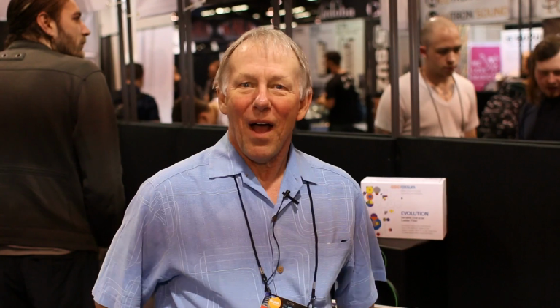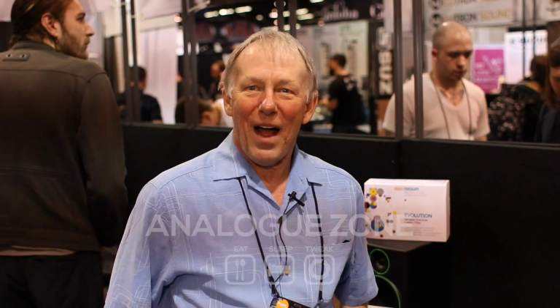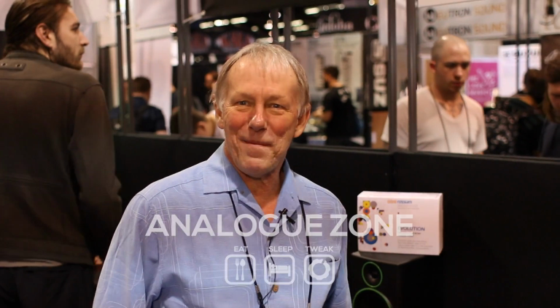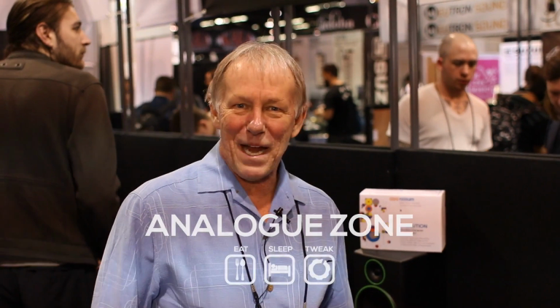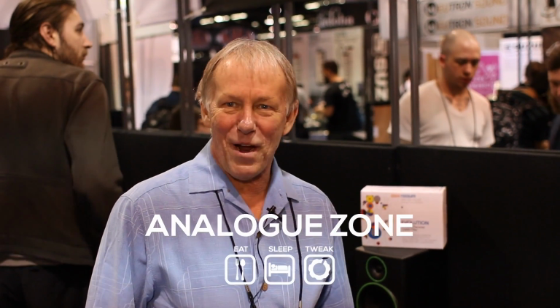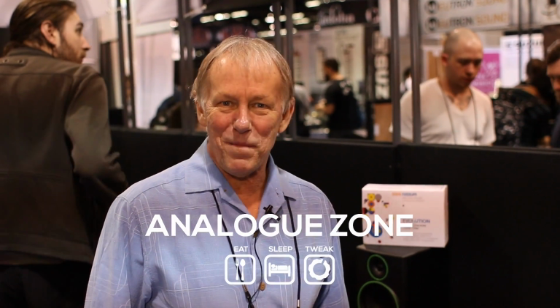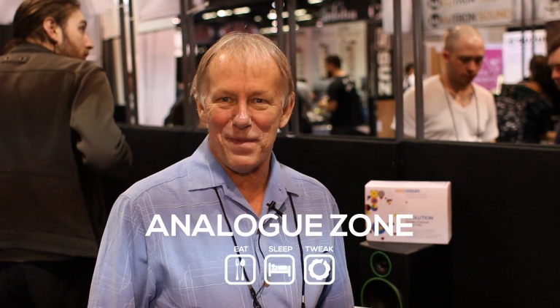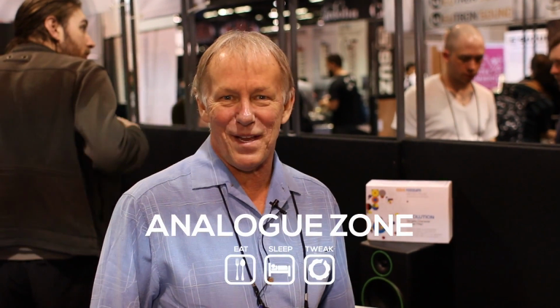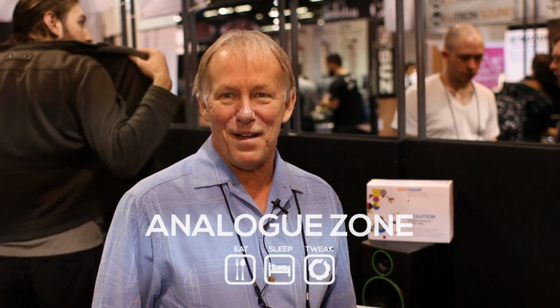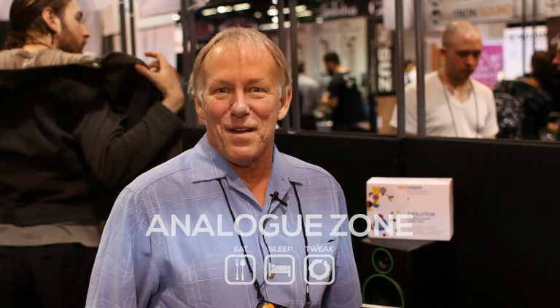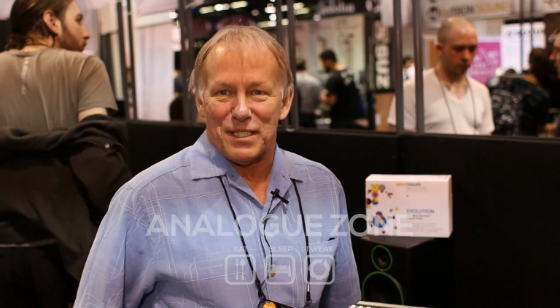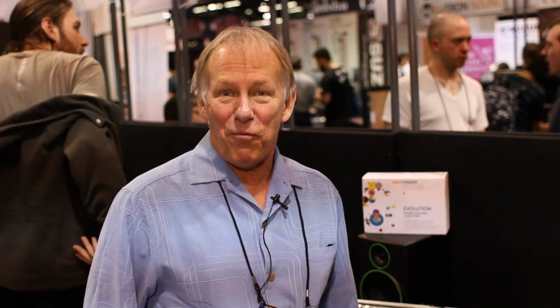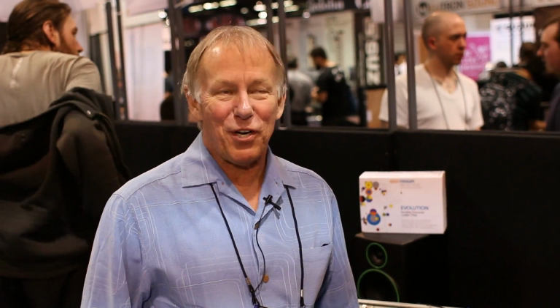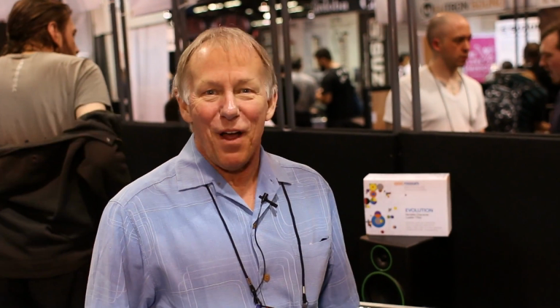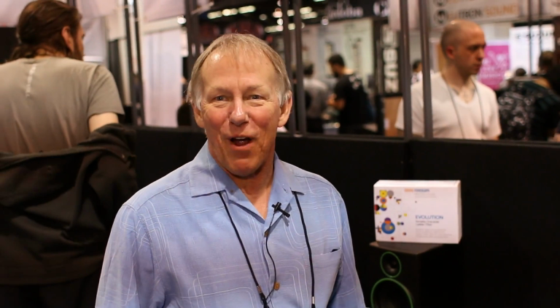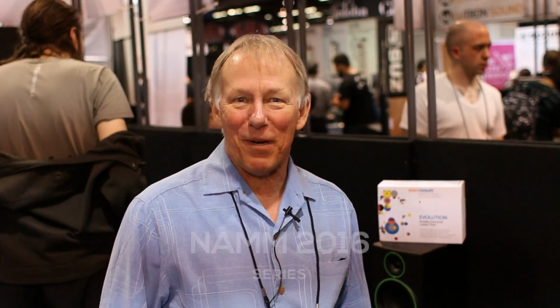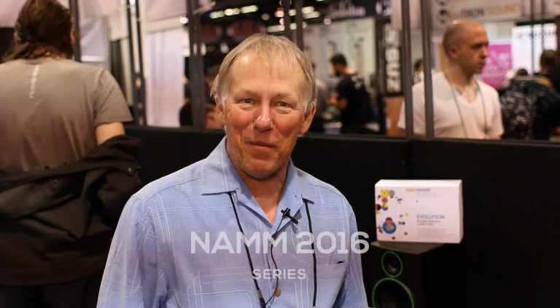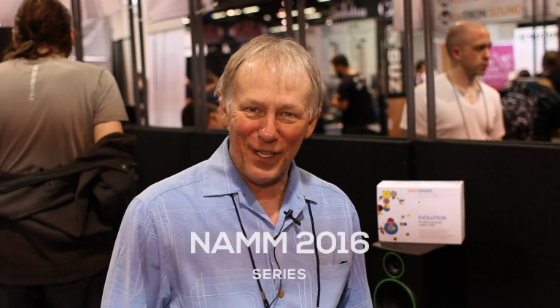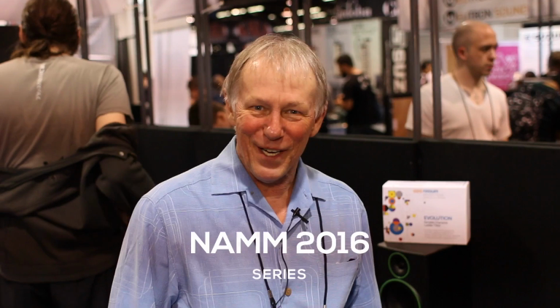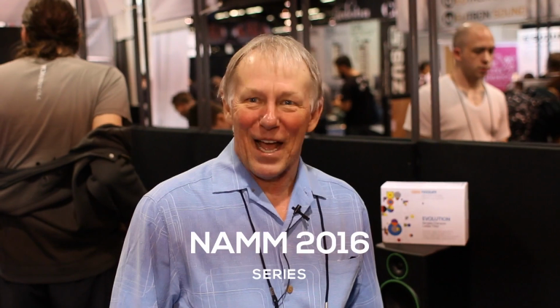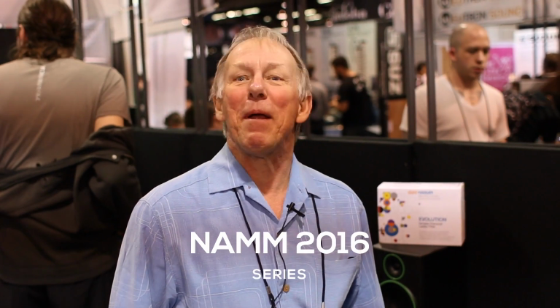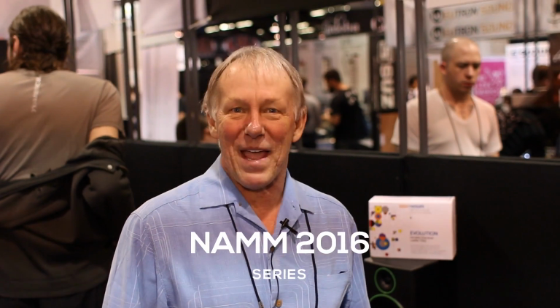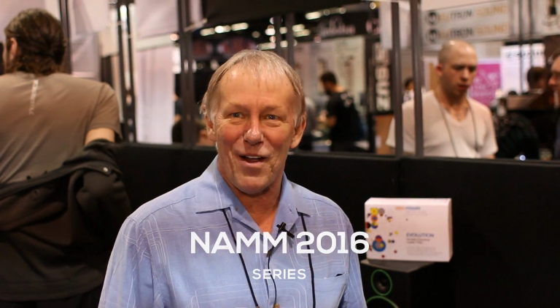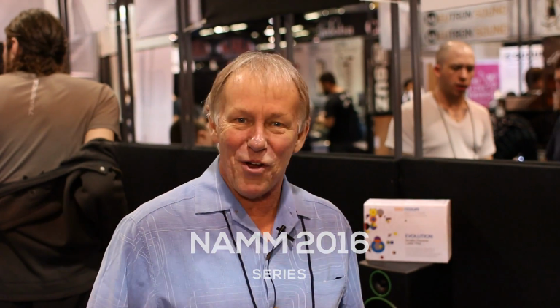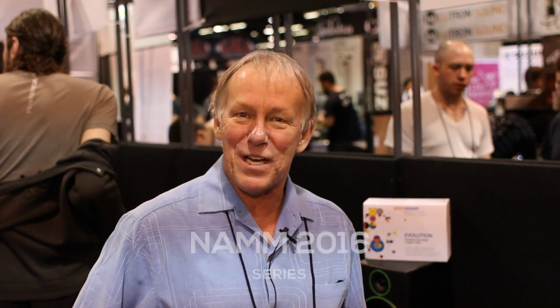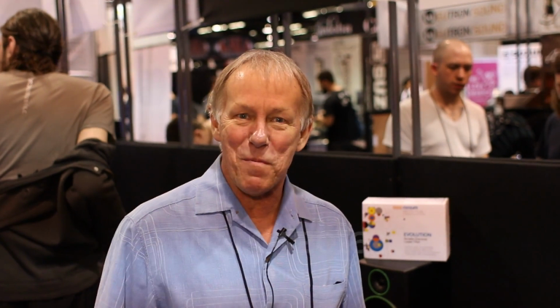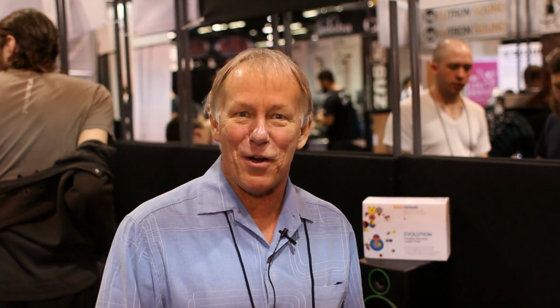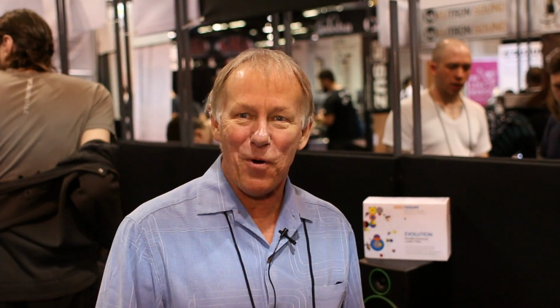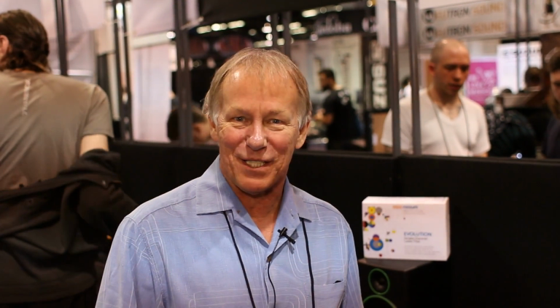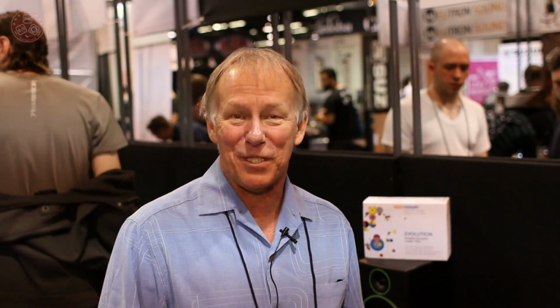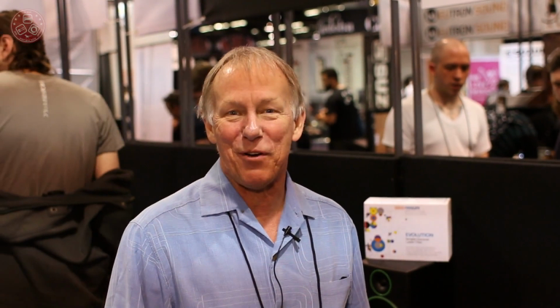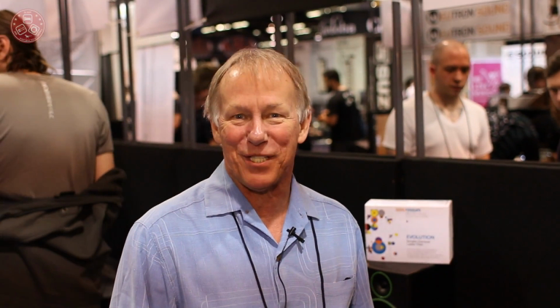Hi, I'm Dave Rossum. I'm the Chief Wizard of Rossum Electromusic and I'm here with Analog Zone to tell you about our new products that we're just introducing.